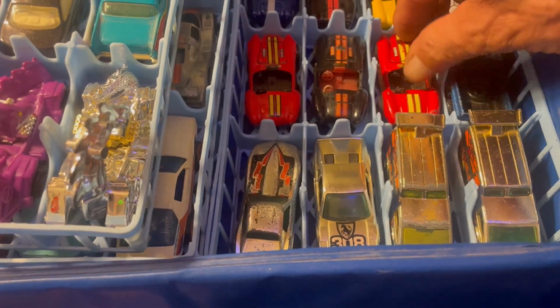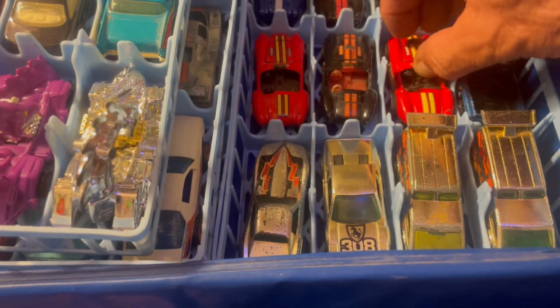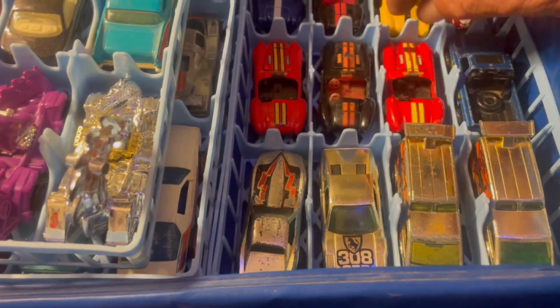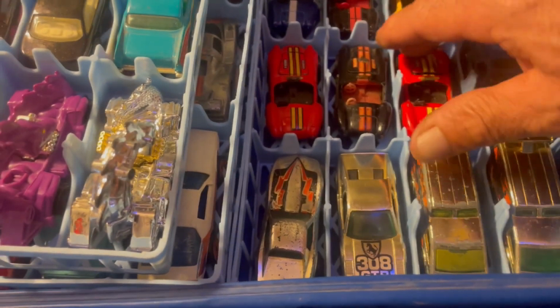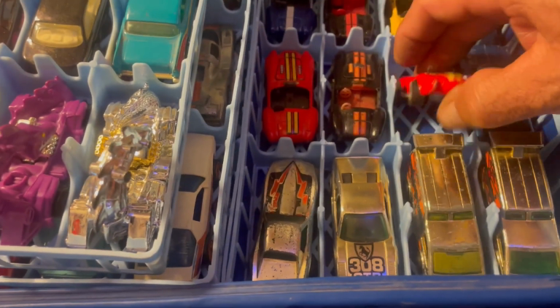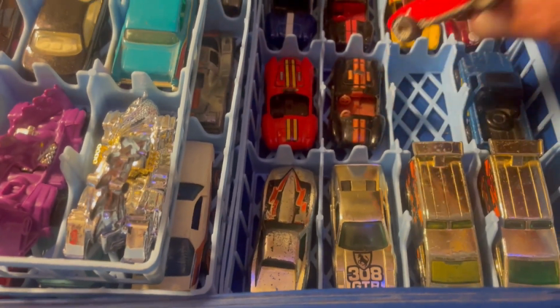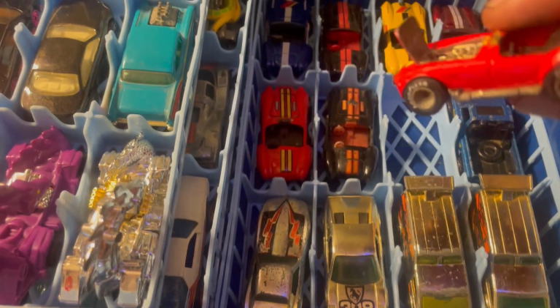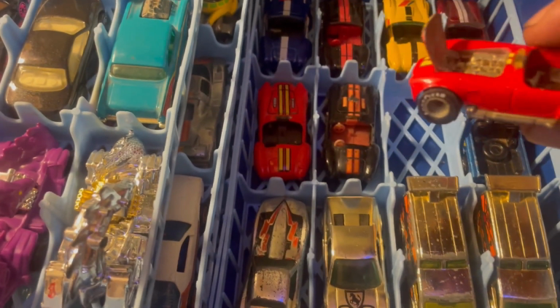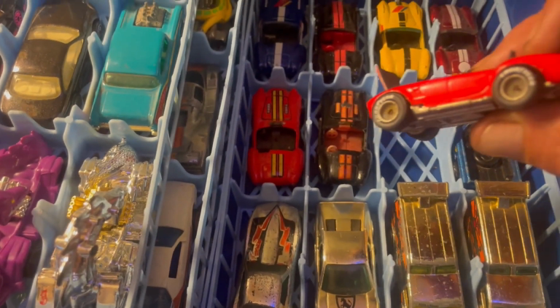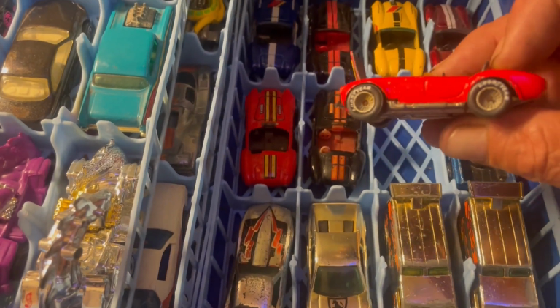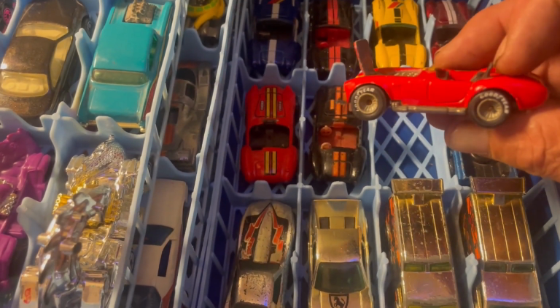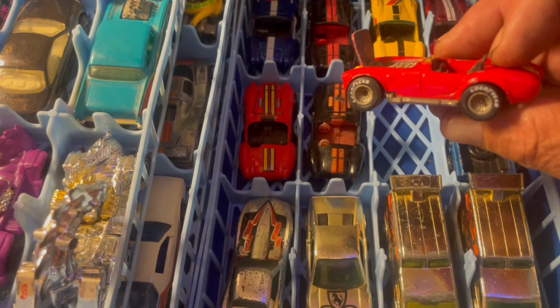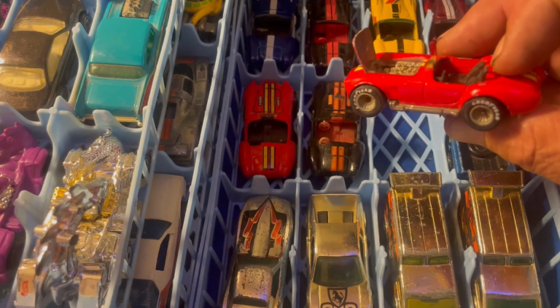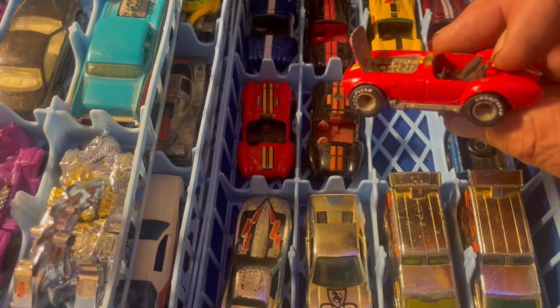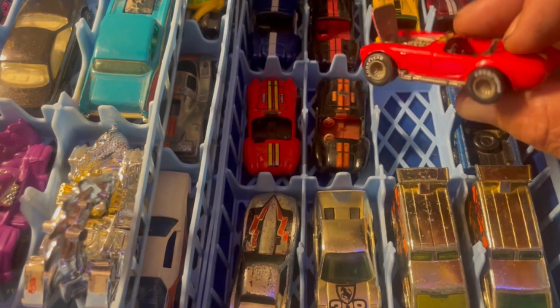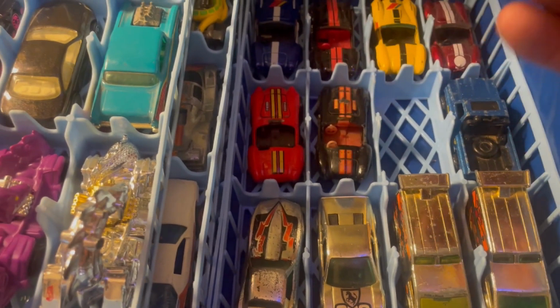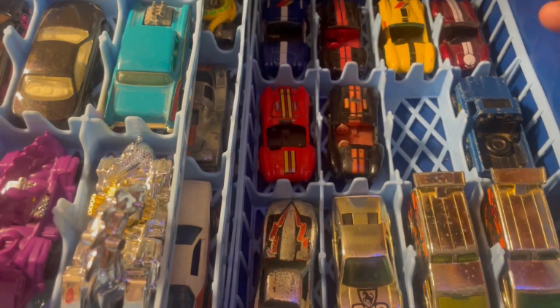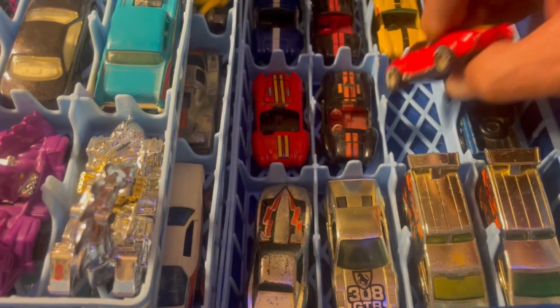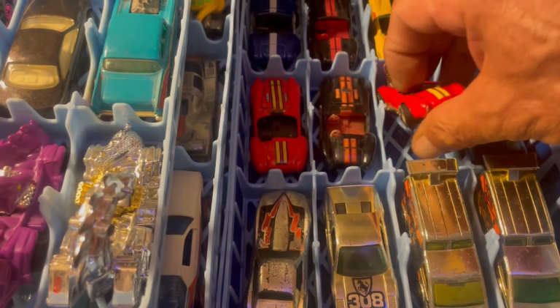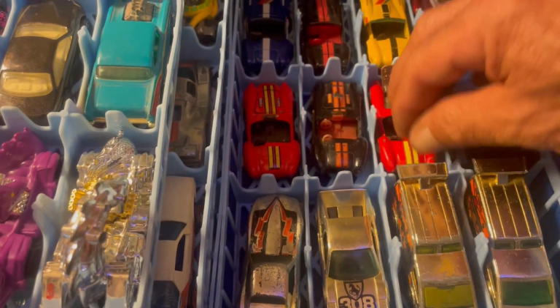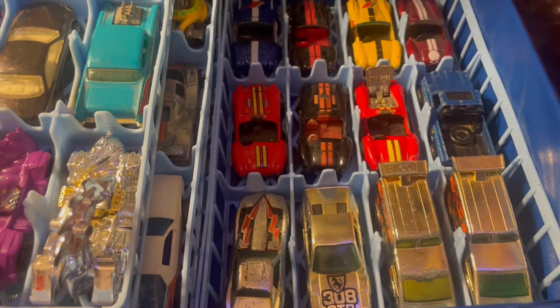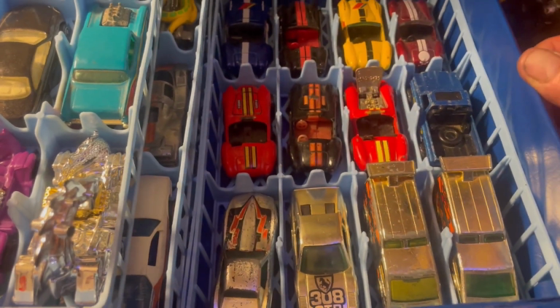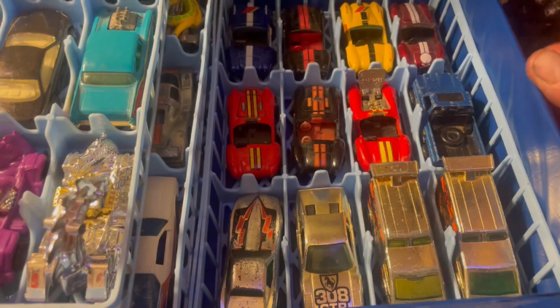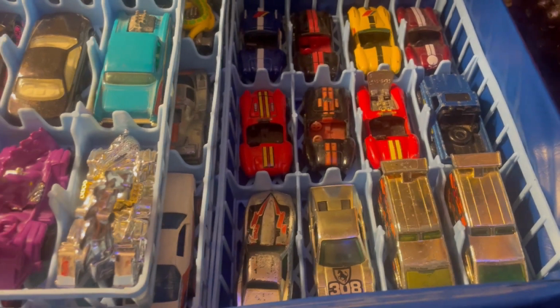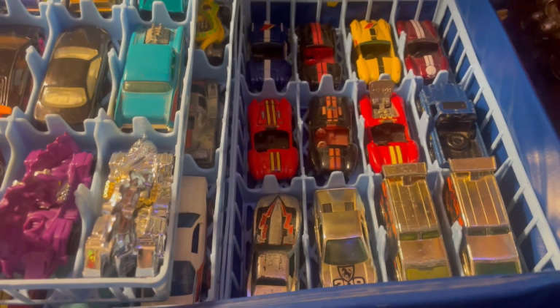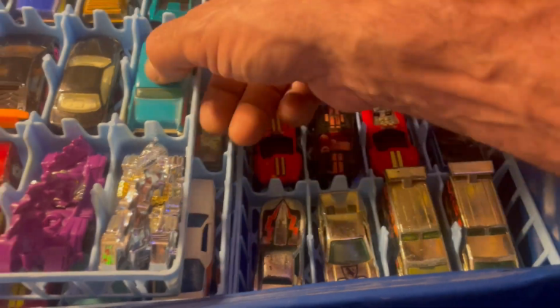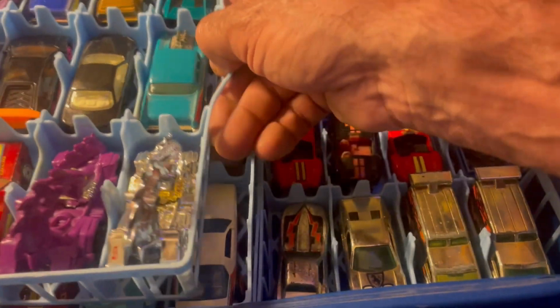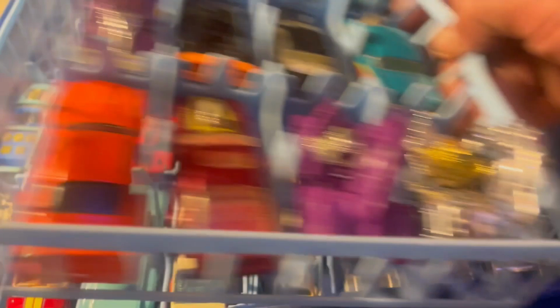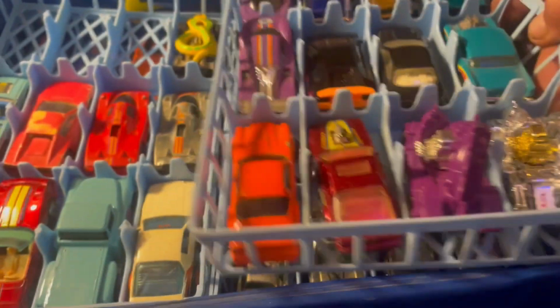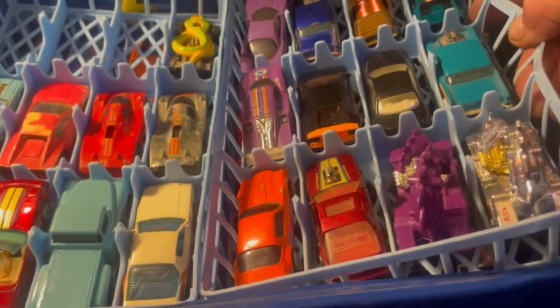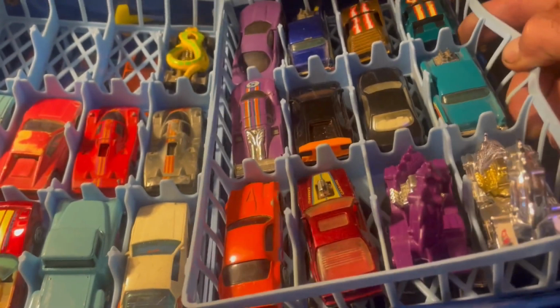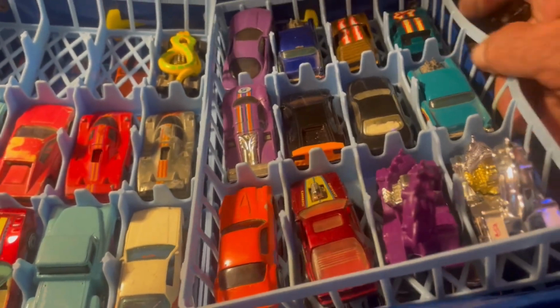I even got this one with the real rider tires - that was a nice deal. And this one would have been really nice but the windshield is missing, though it has real rider tires, which is really nice with the opening hood. But I got some pretty good cars out of that lot.